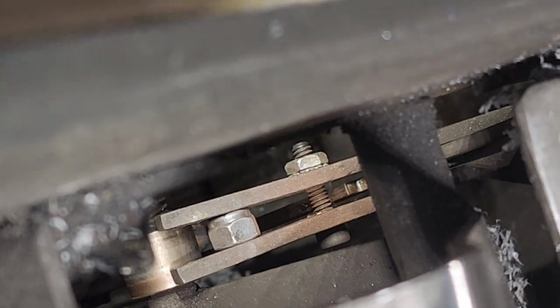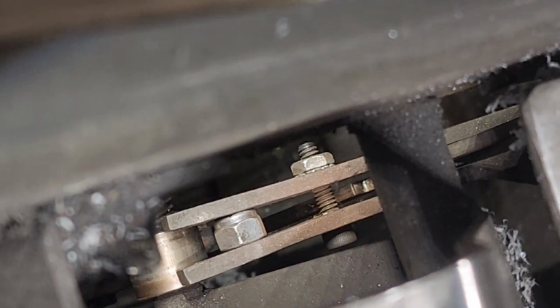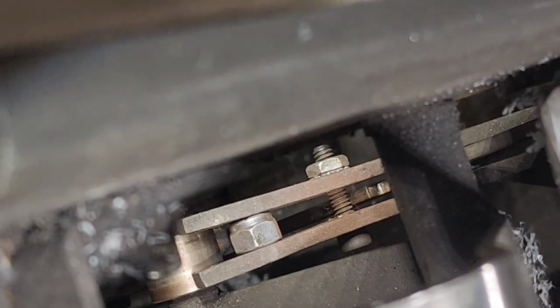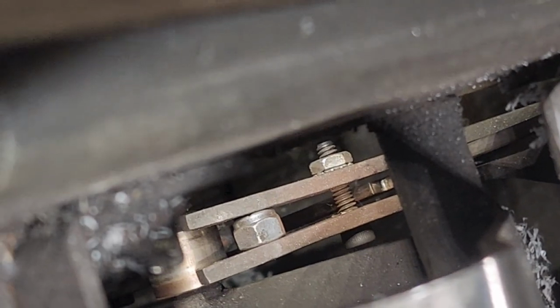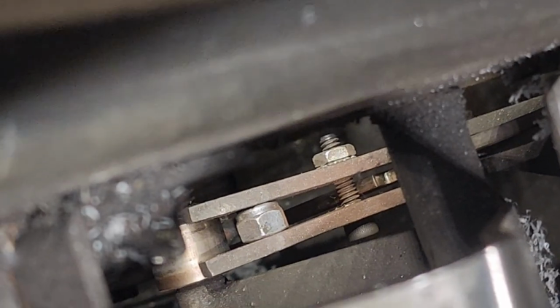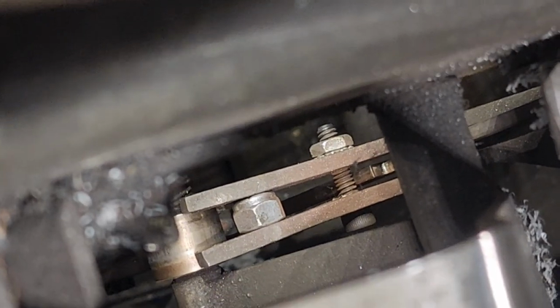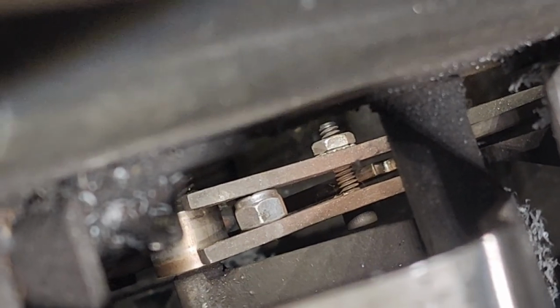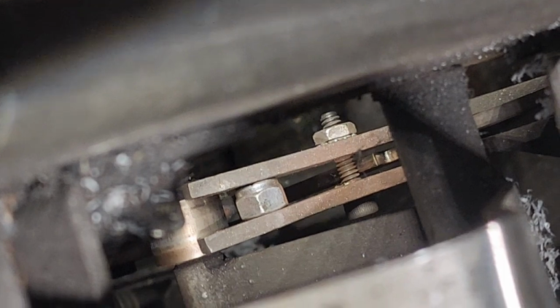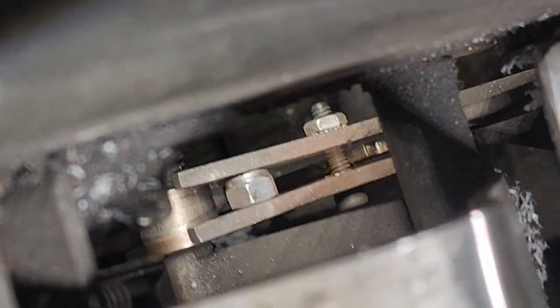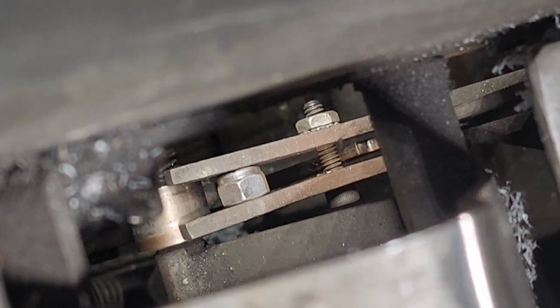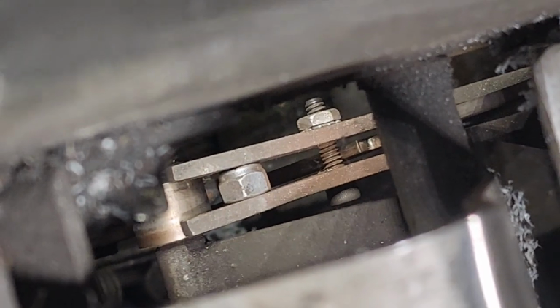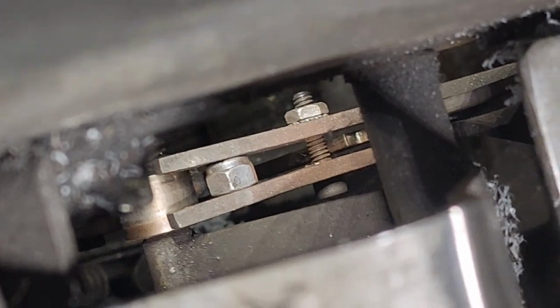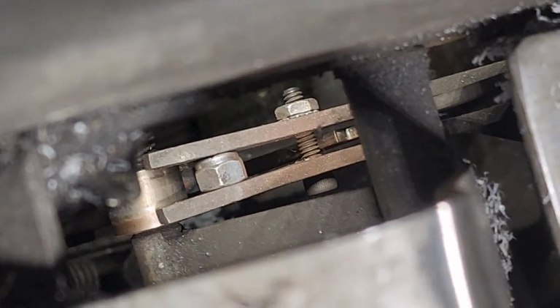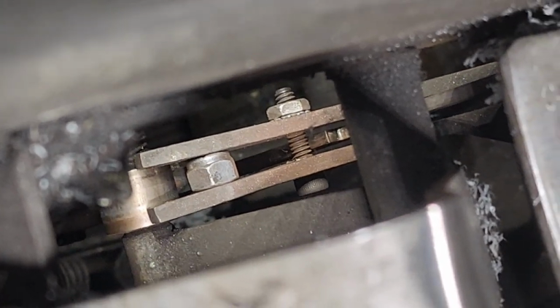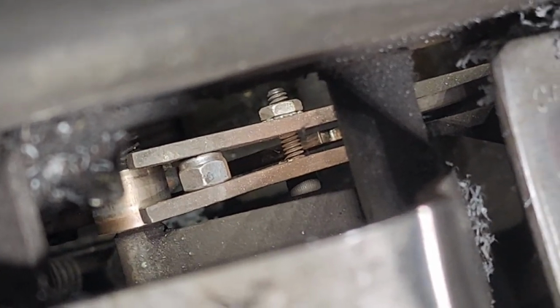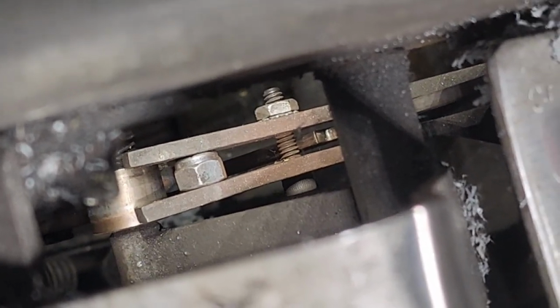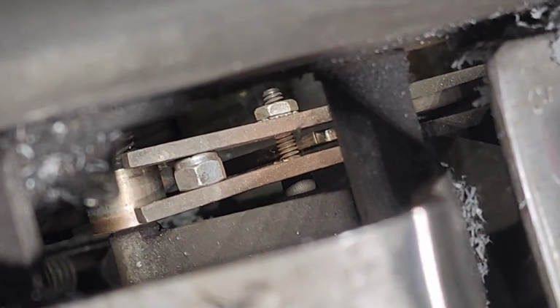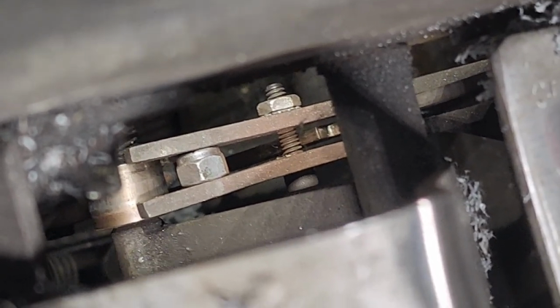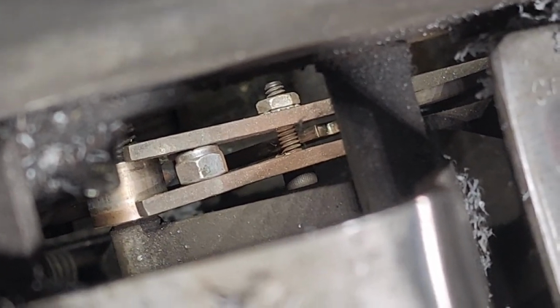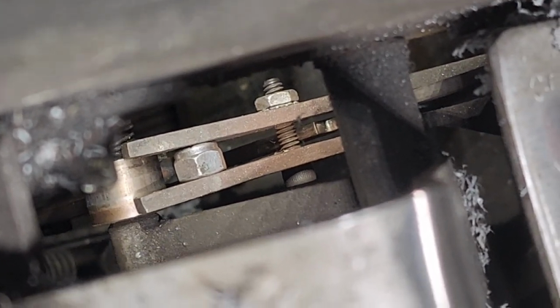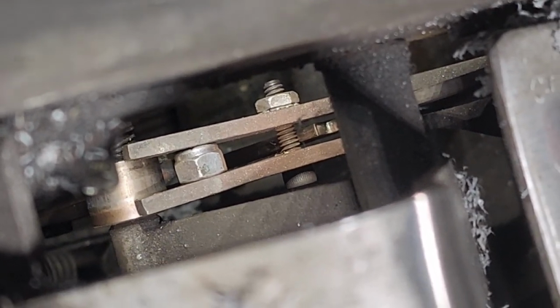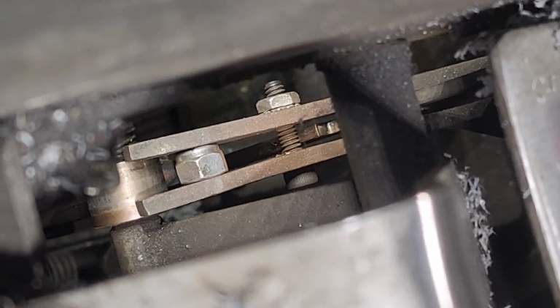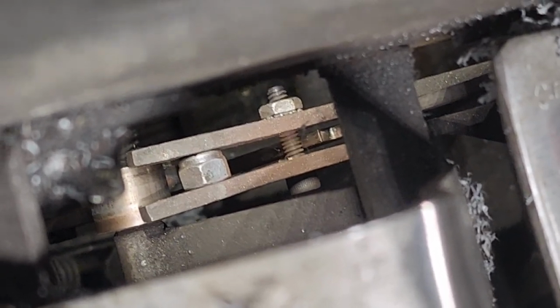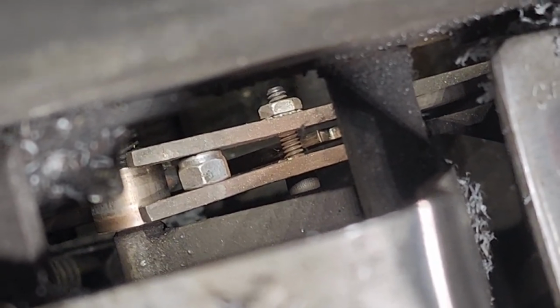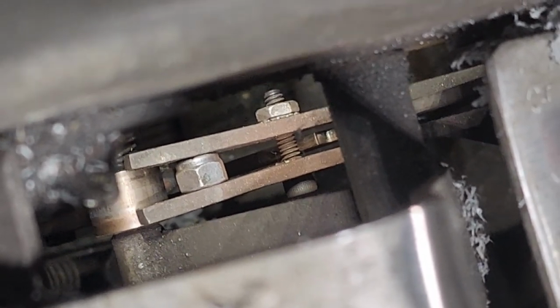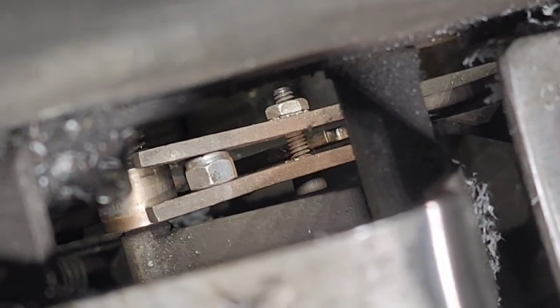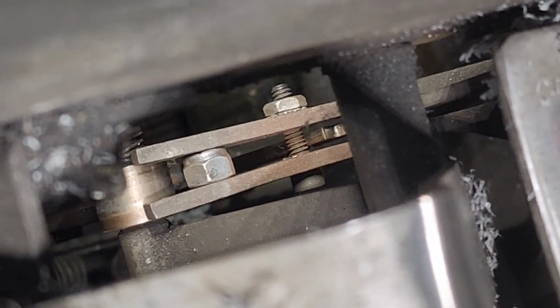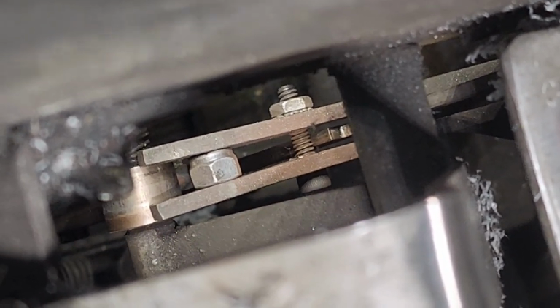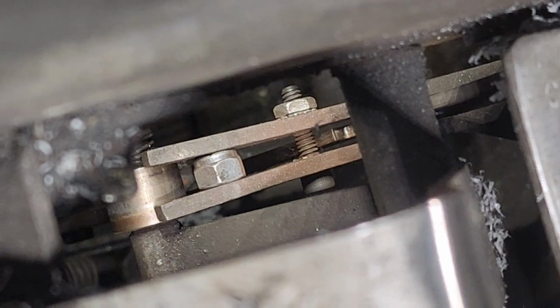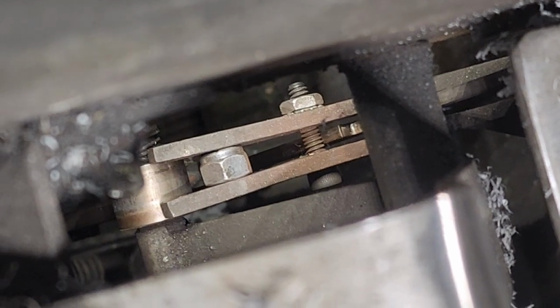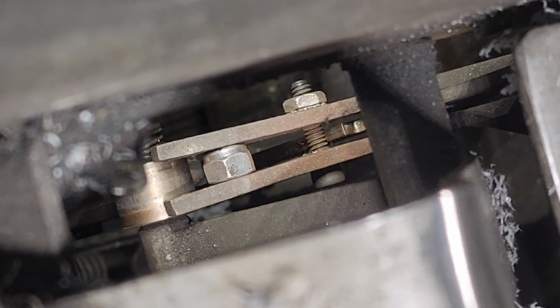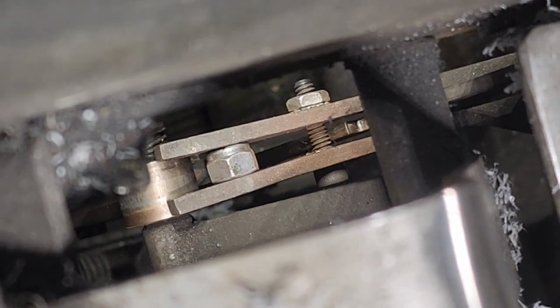Well, there's your problem — they've got a screw in there instead of a shoulder bolt. So let's swap that out and retest.